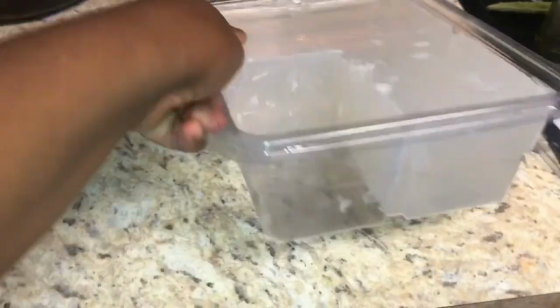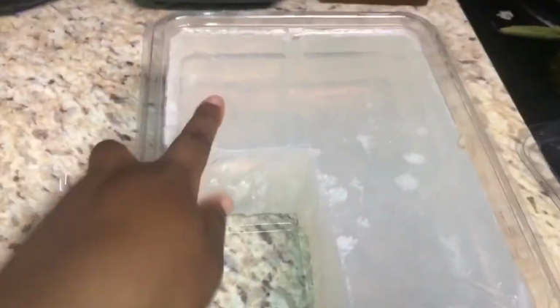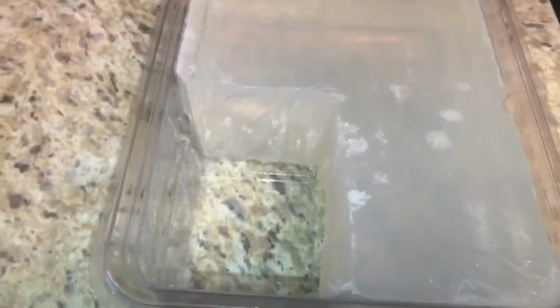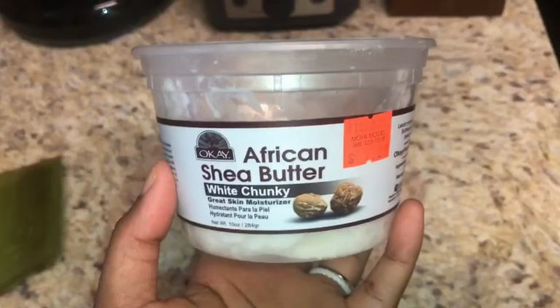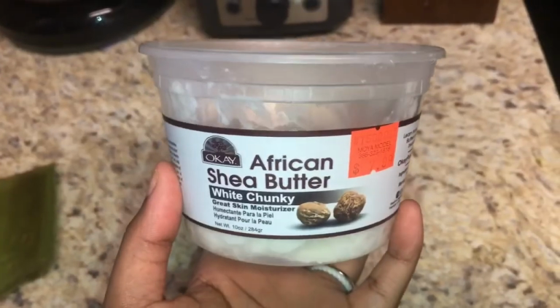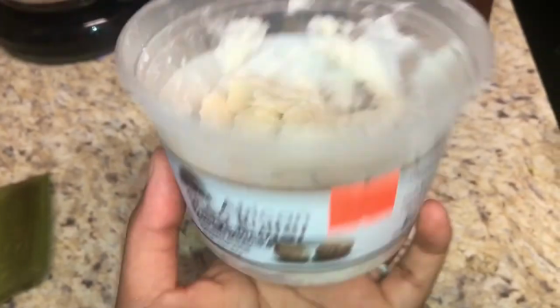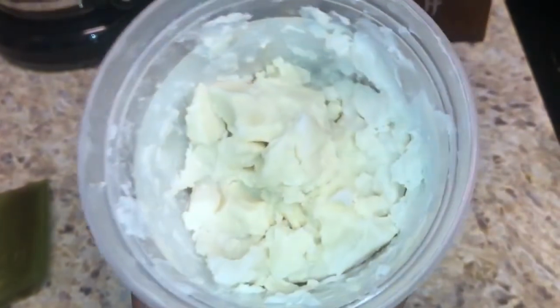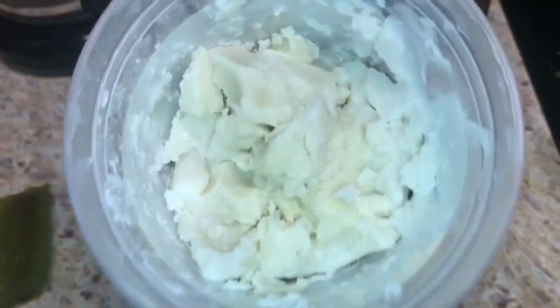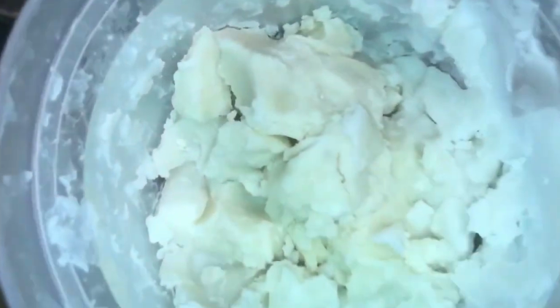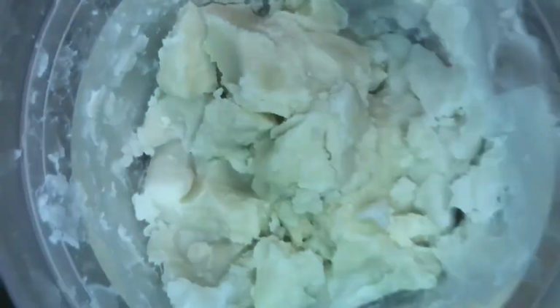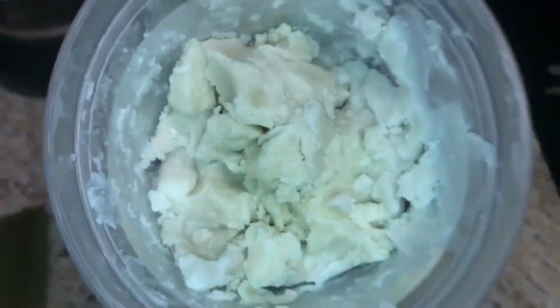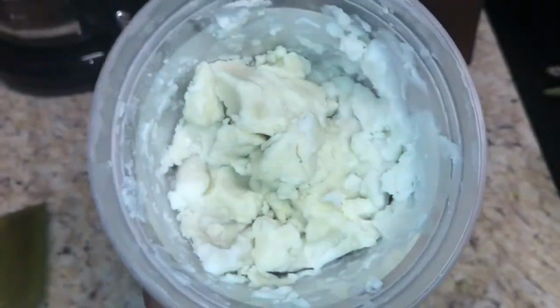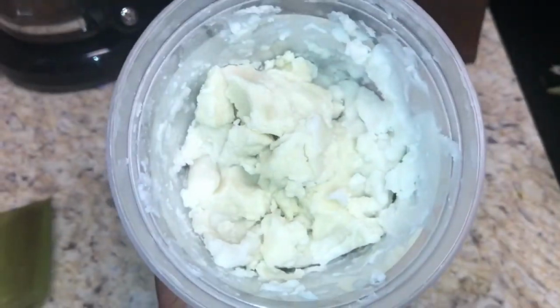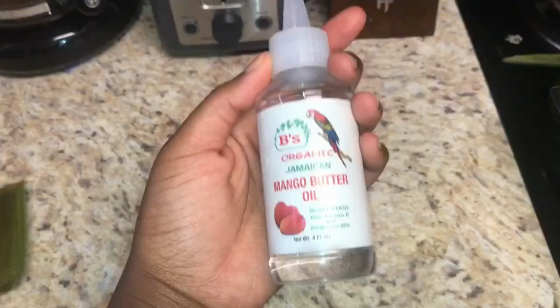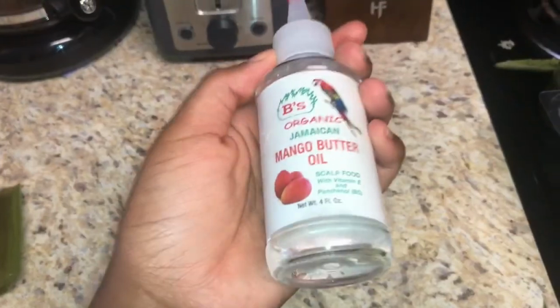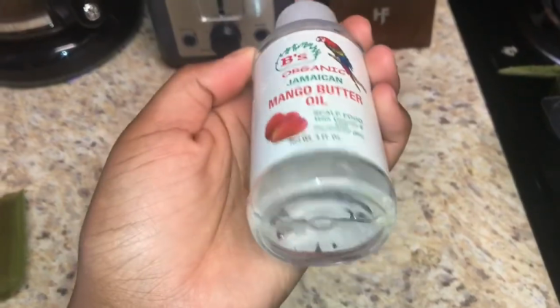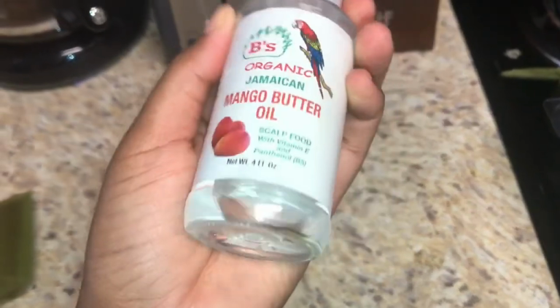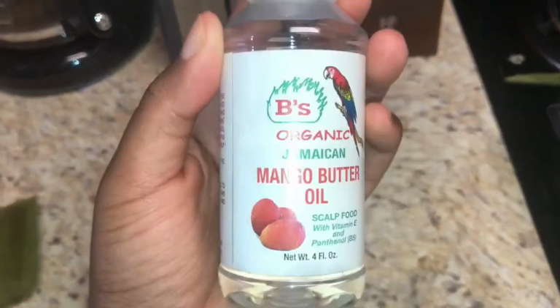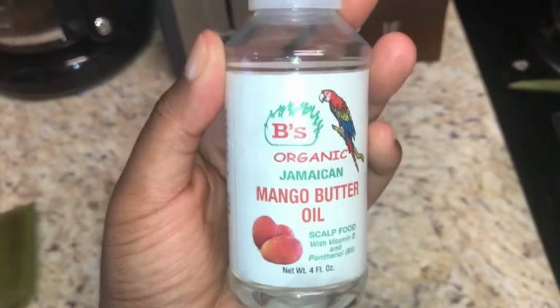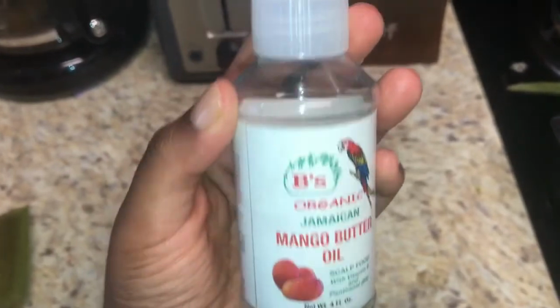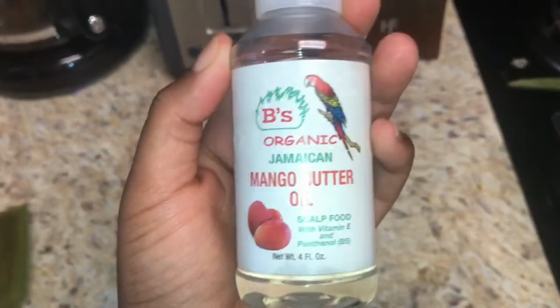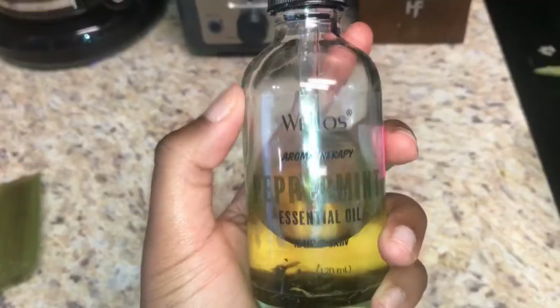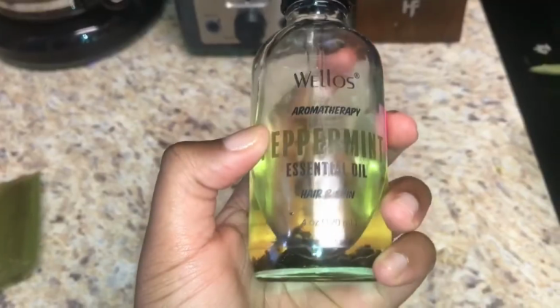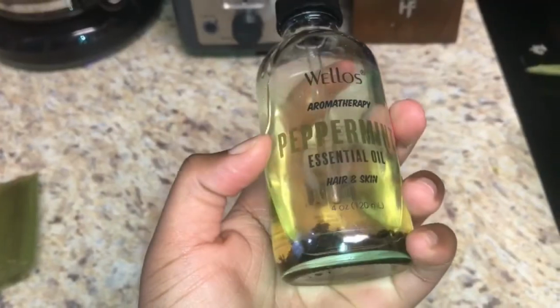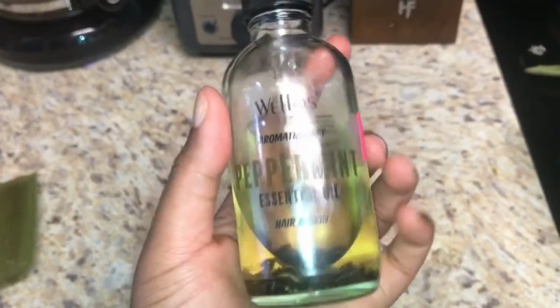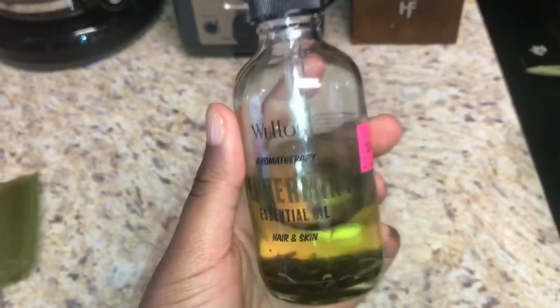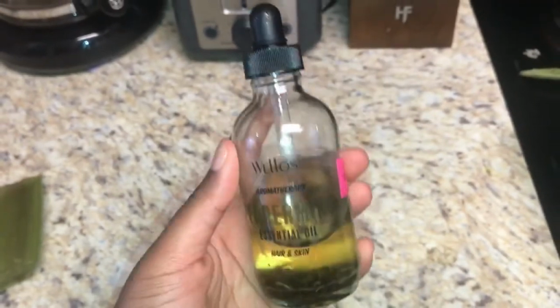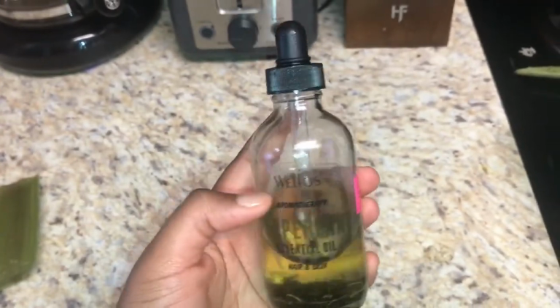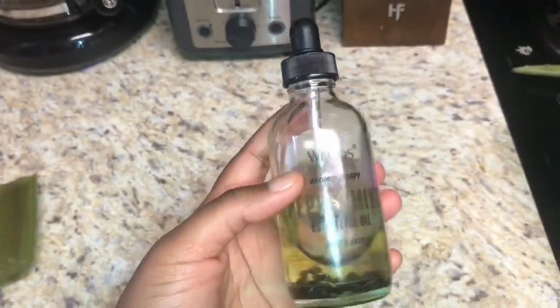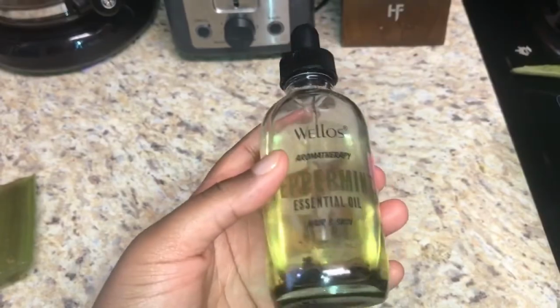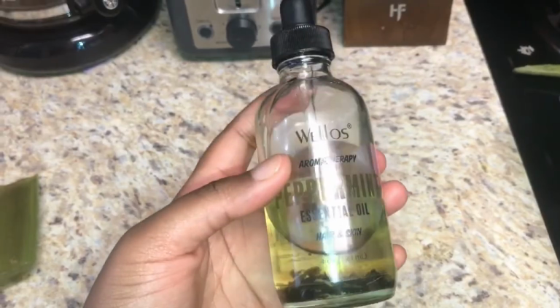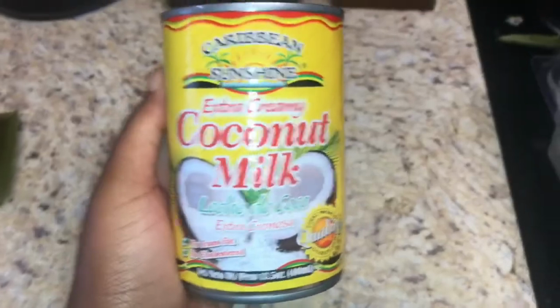Next I will use some African shea butter — I get the white chunky kind — and then some mango butter oil, and also some peppermint oil which has some essential oils in it.